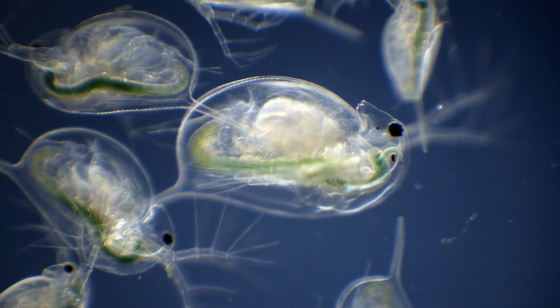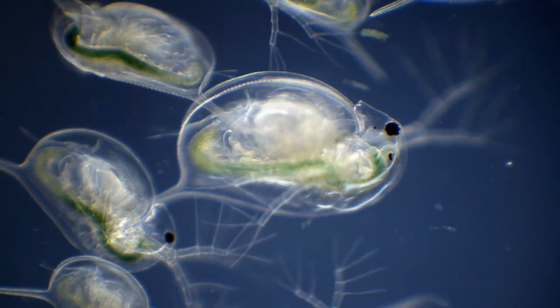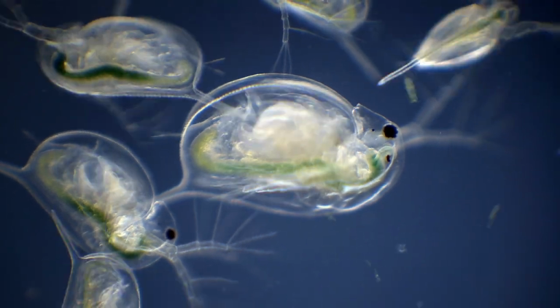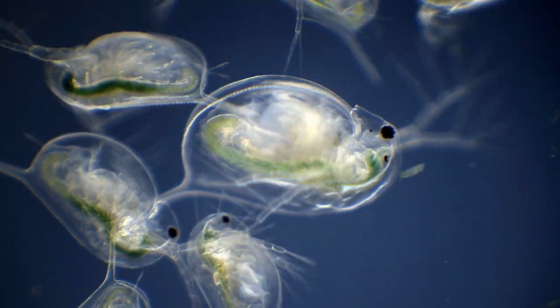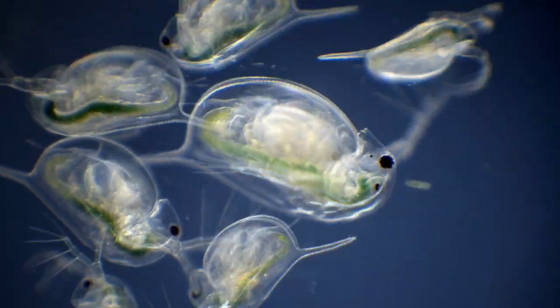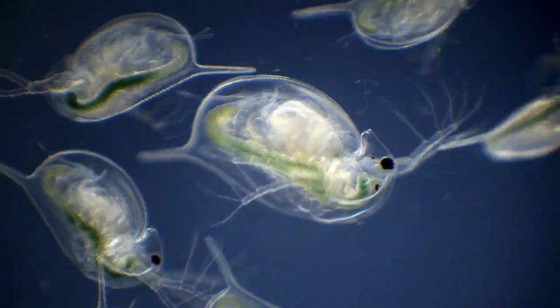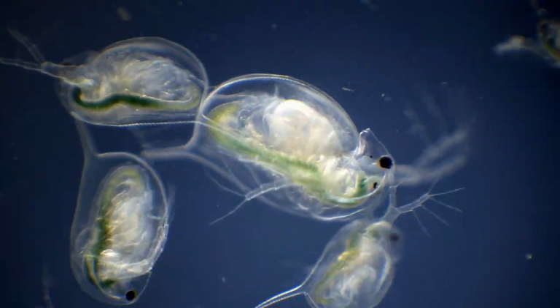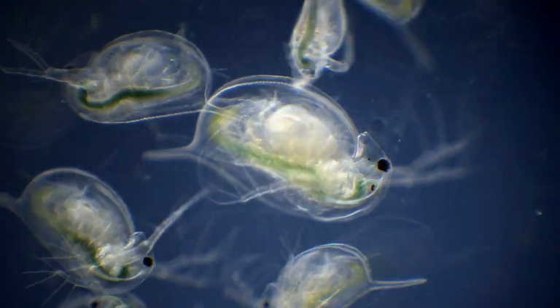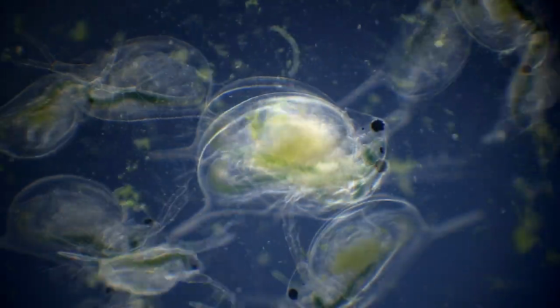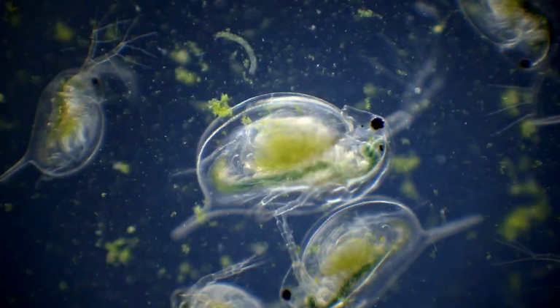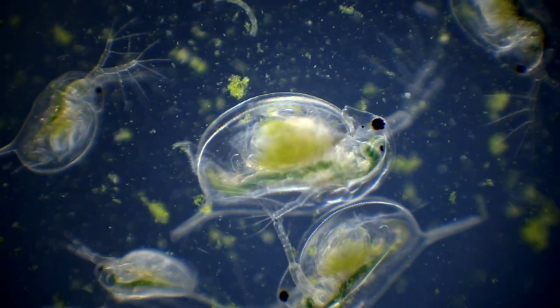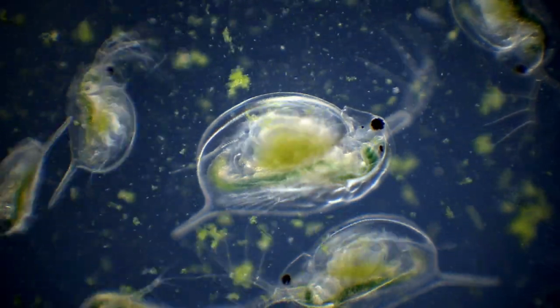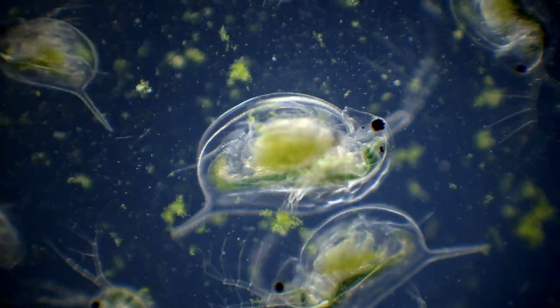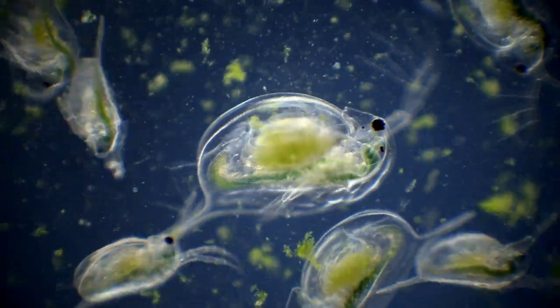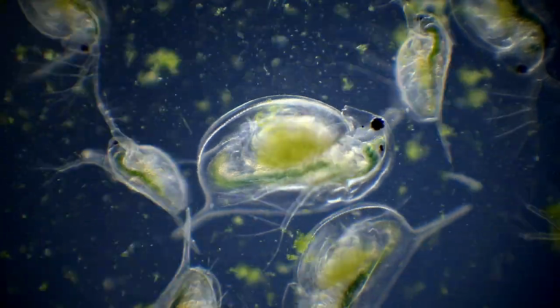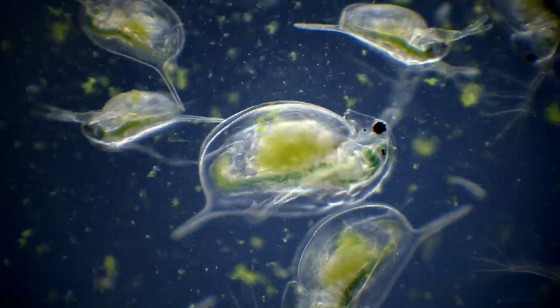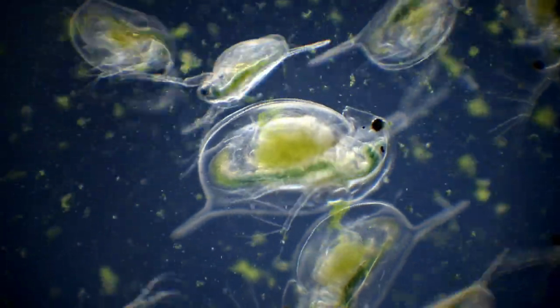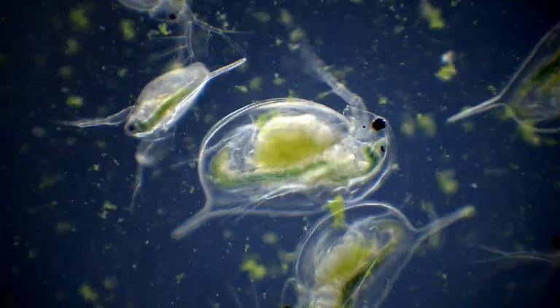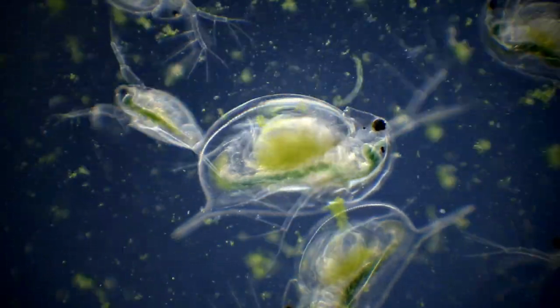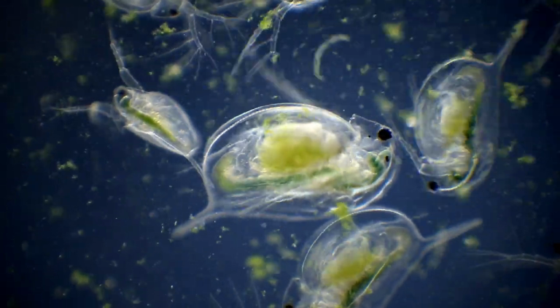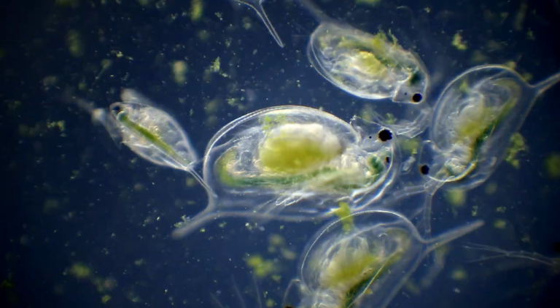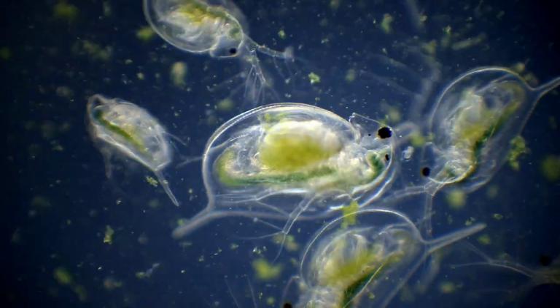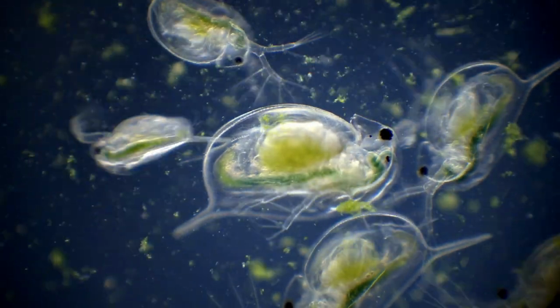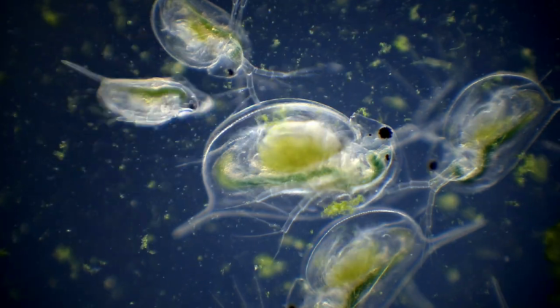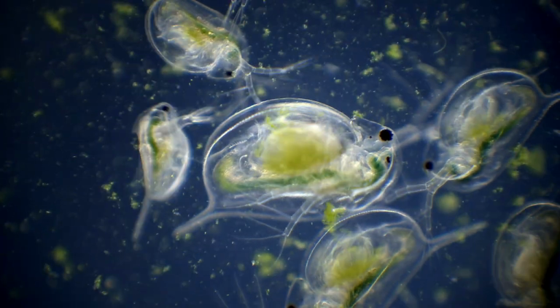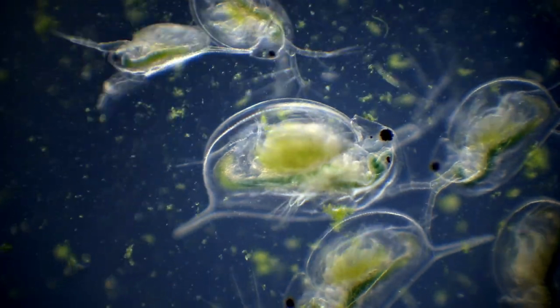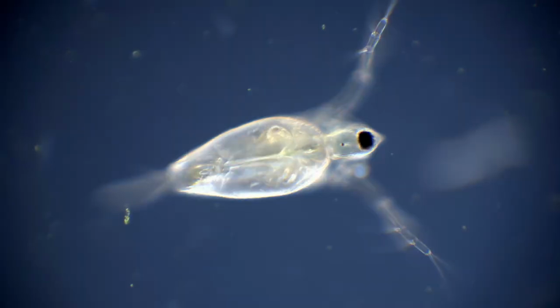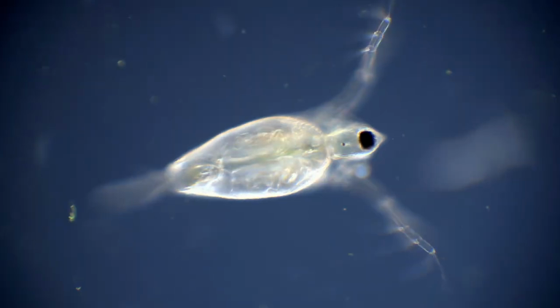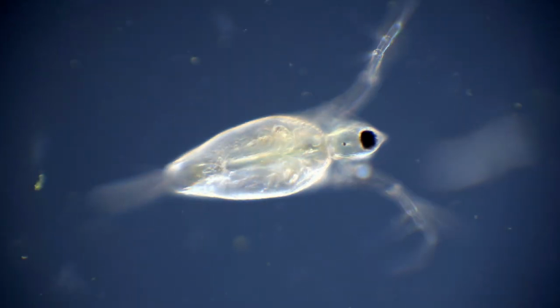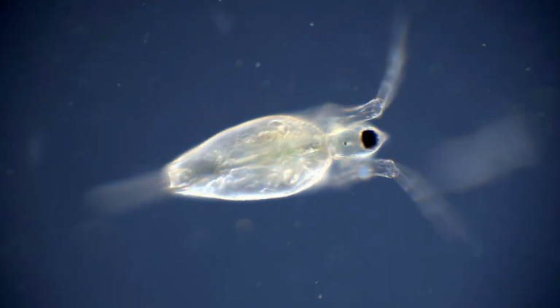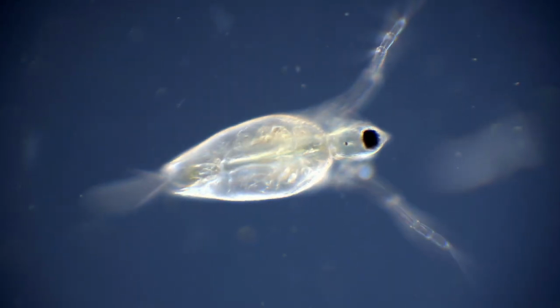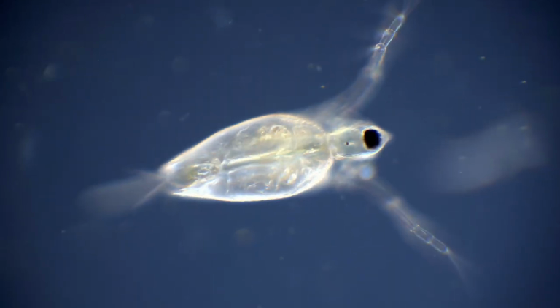In the front of the Daphnias are a bunch of moving appendages, which the animals use for feeding. Daphnias mainly feed on algae and bacteria suspended in the water, which they filter out with these appendages.